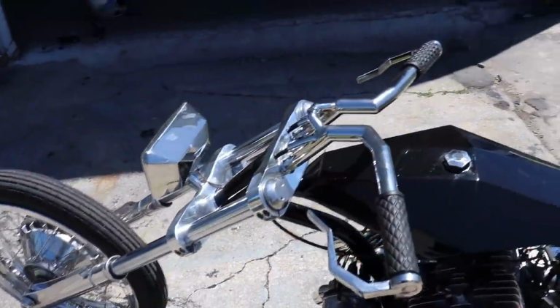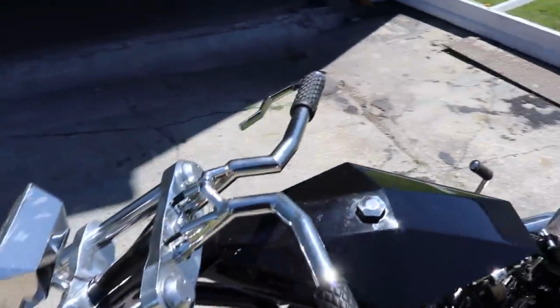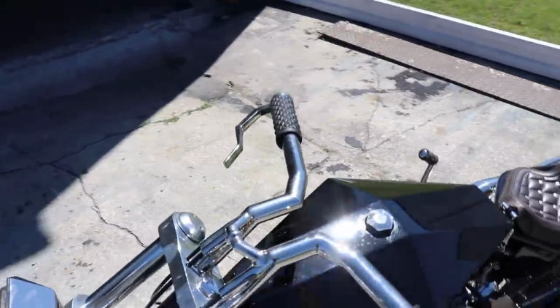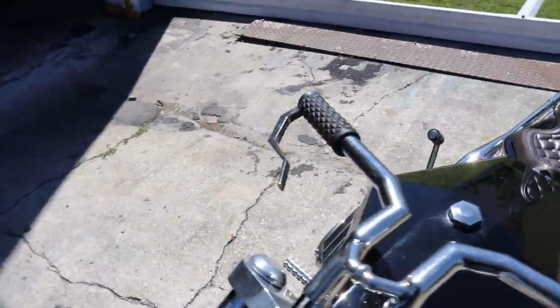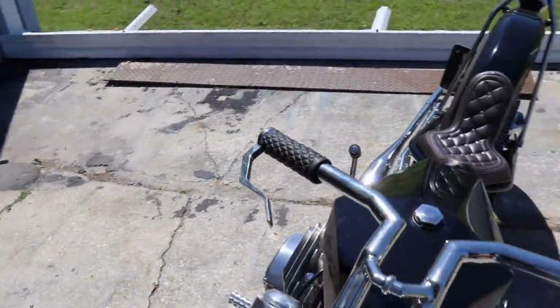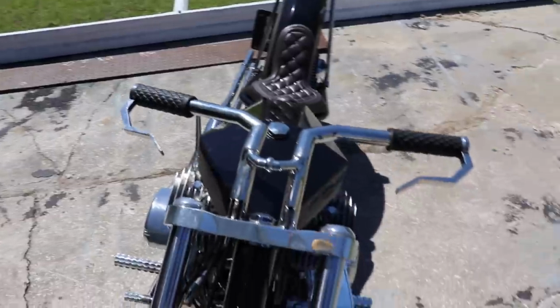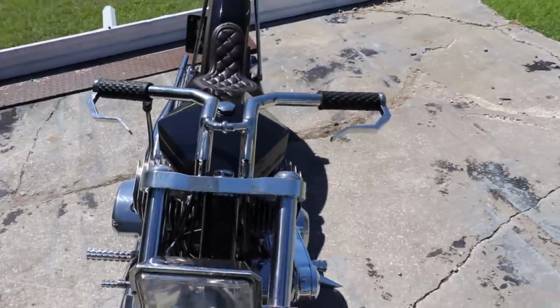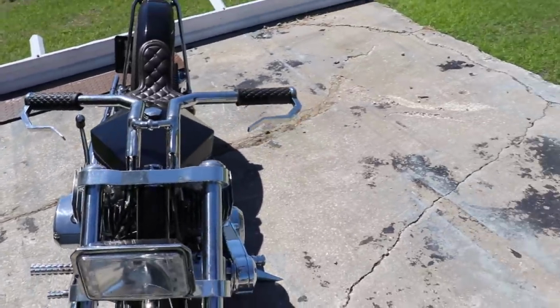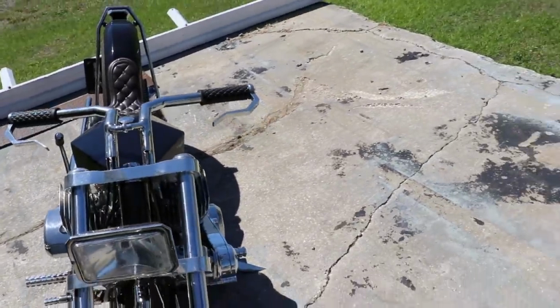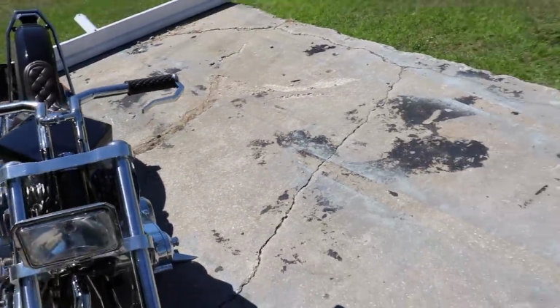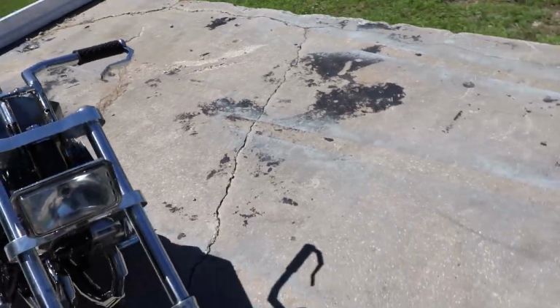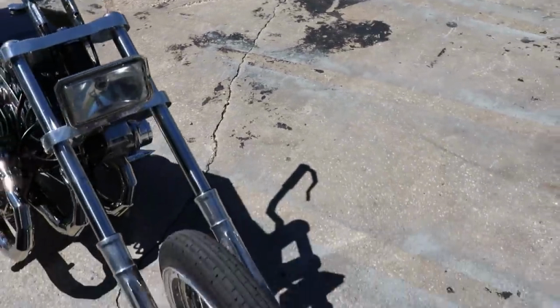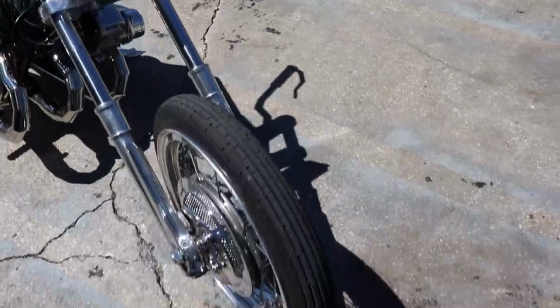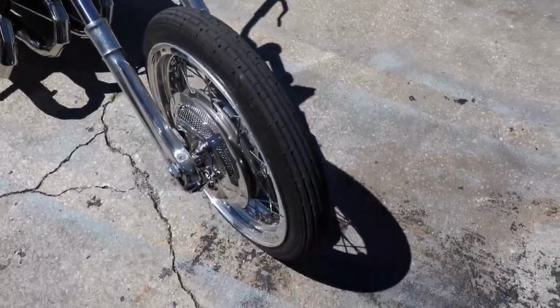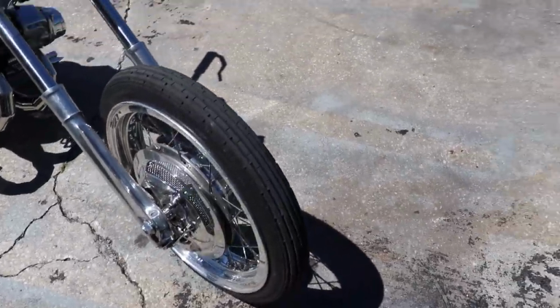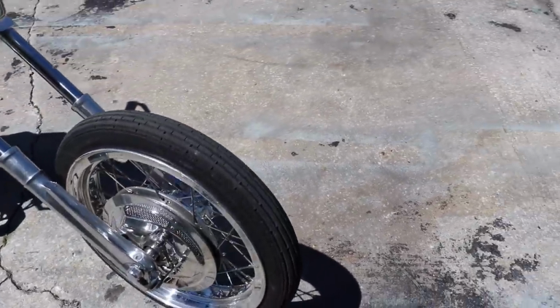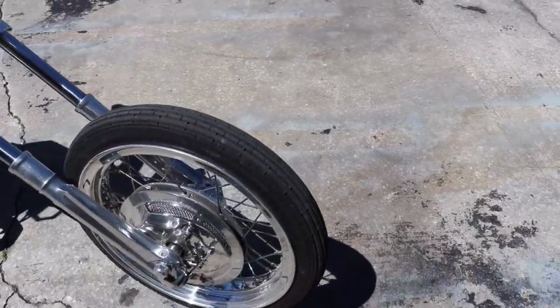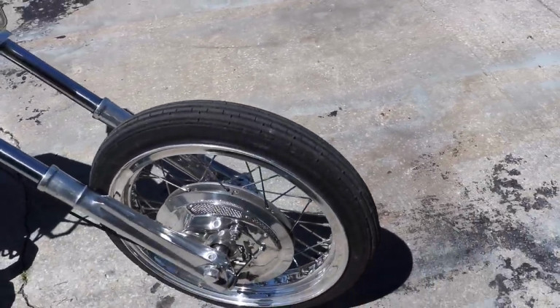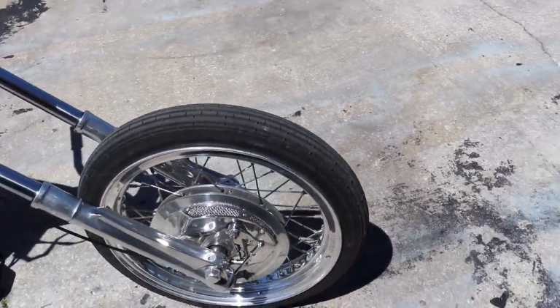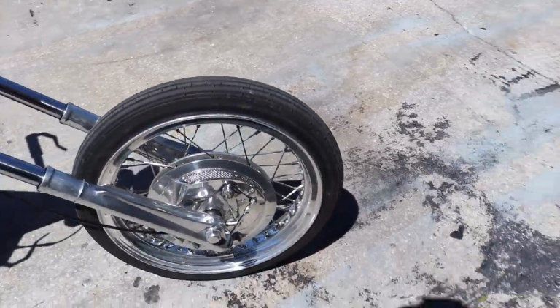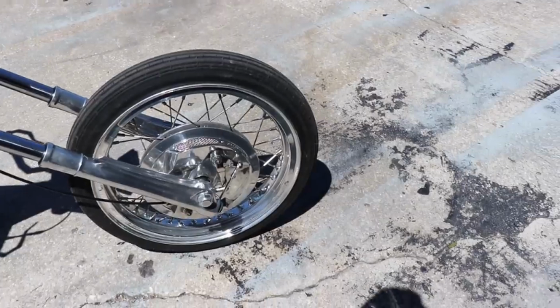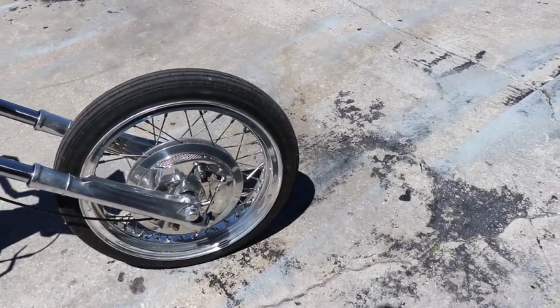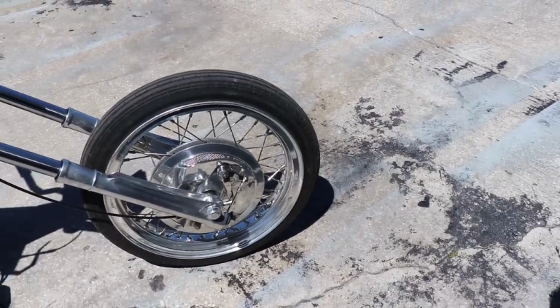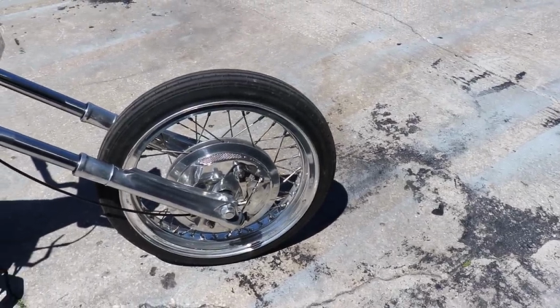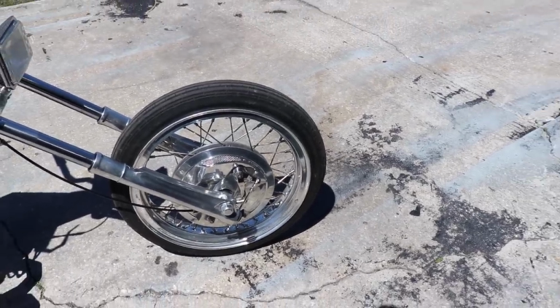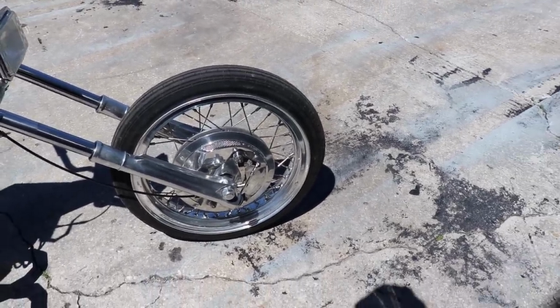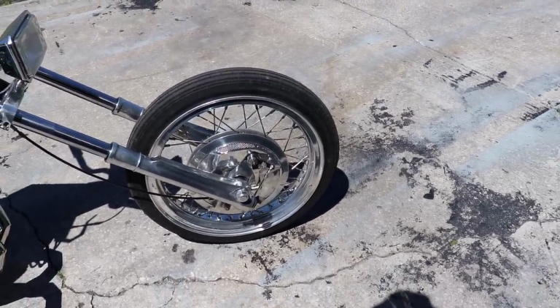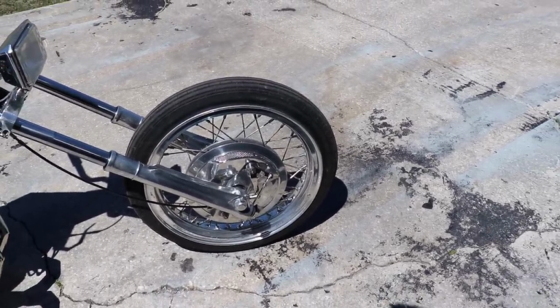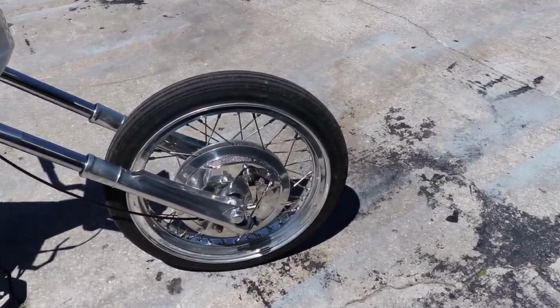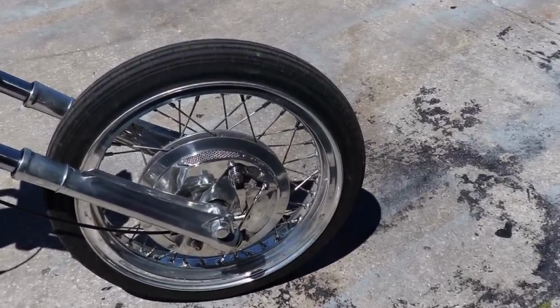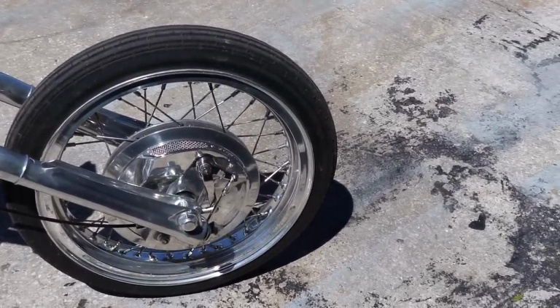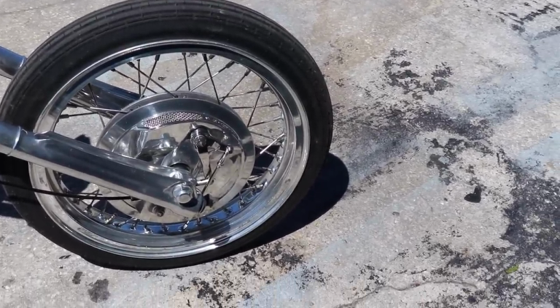Well, it might be a hard tail chopper, but it still hauls ass, so it needs to be able to stop too. Those brakes do work pretty good — as far as drums go, they're the best. This would have been high-speed drum technology back in the day.